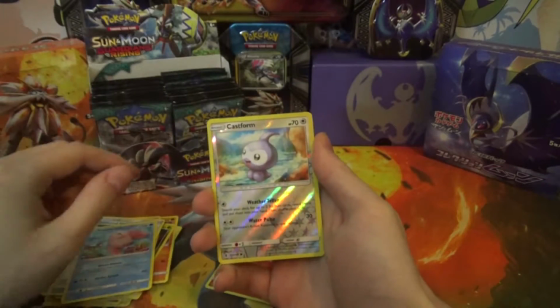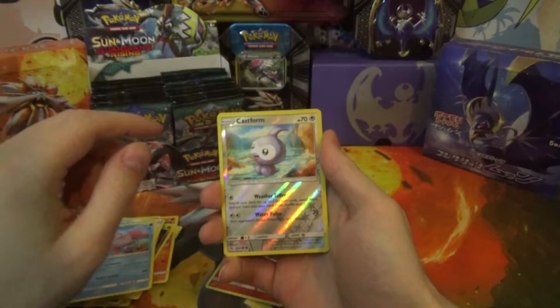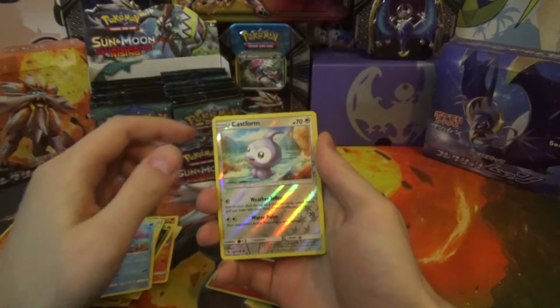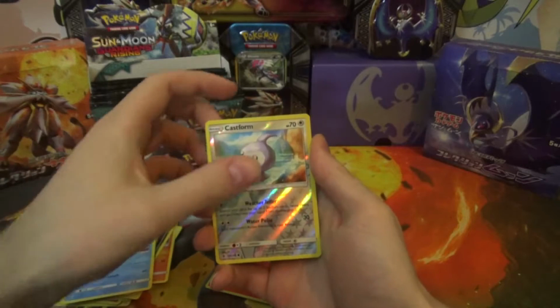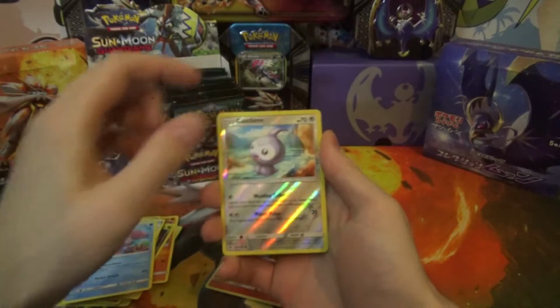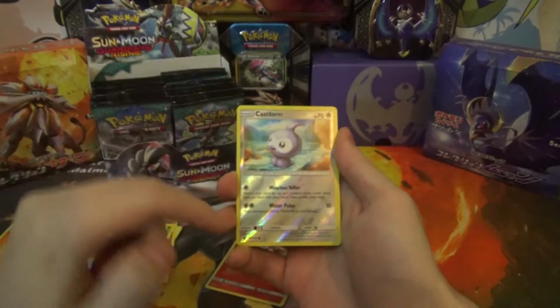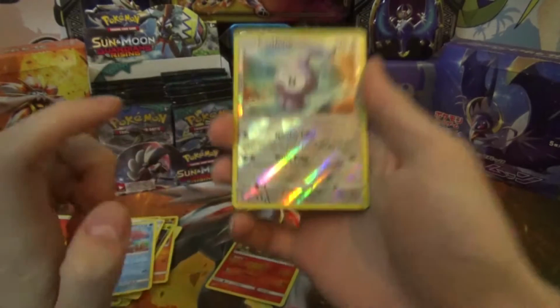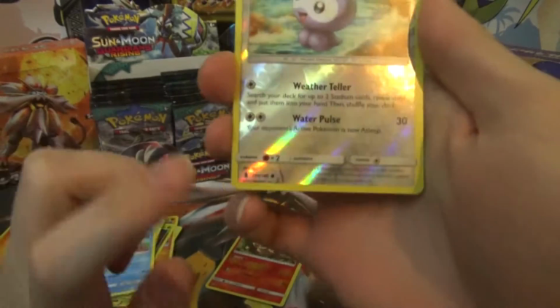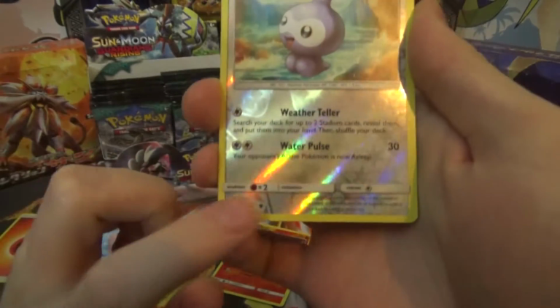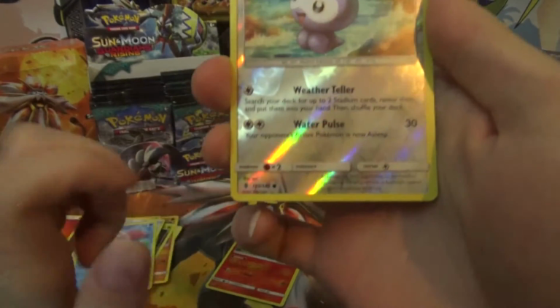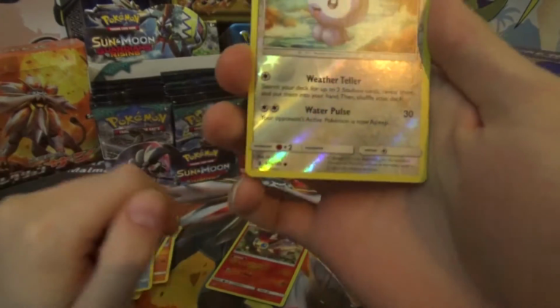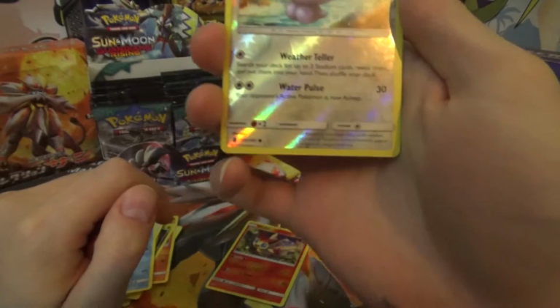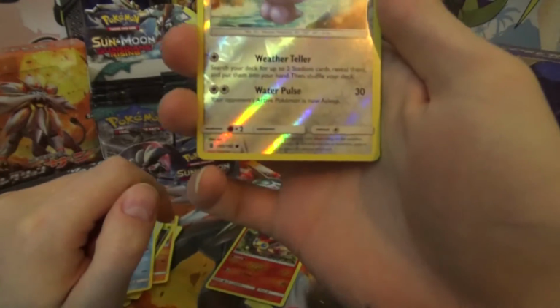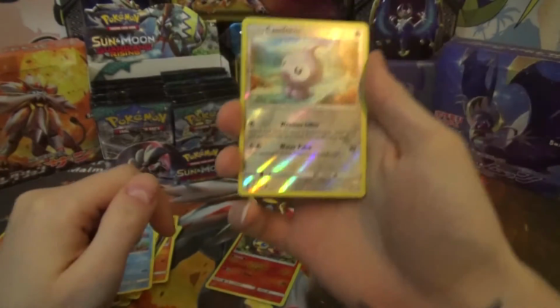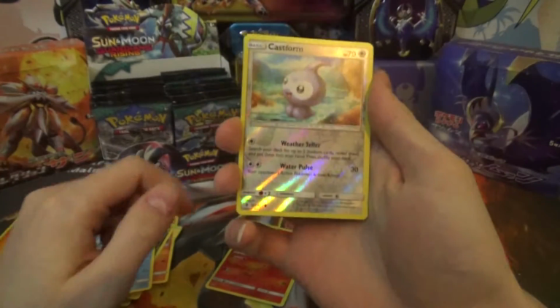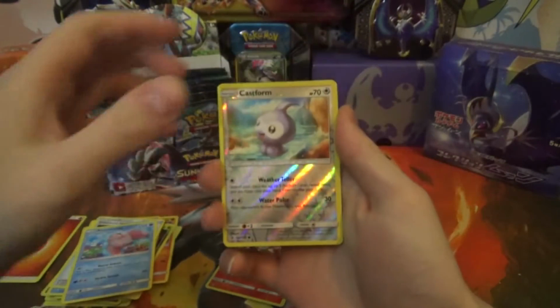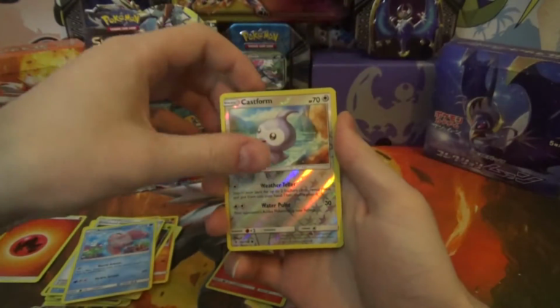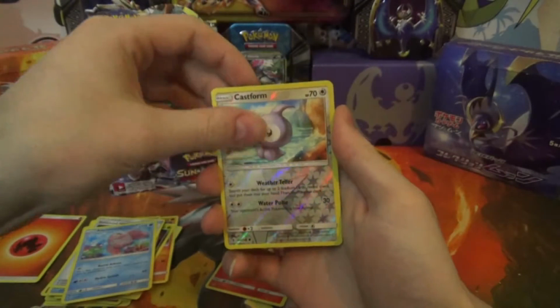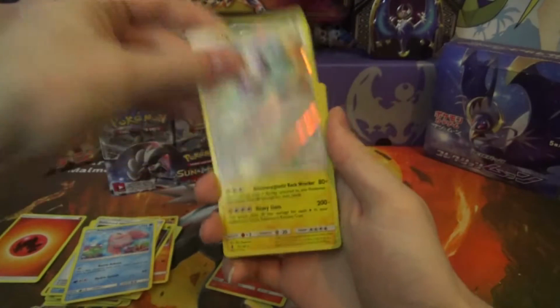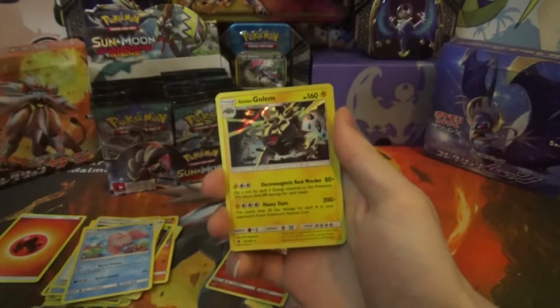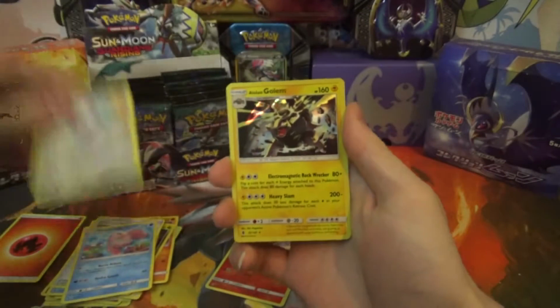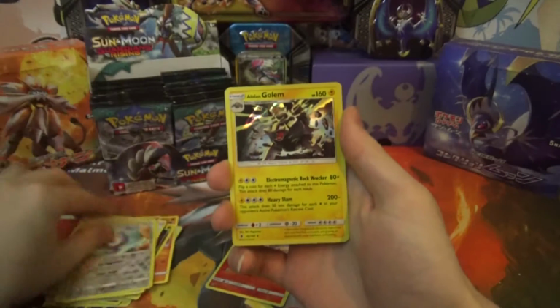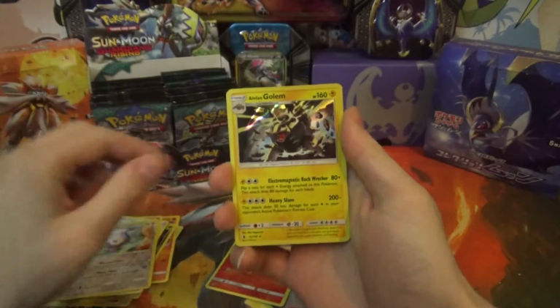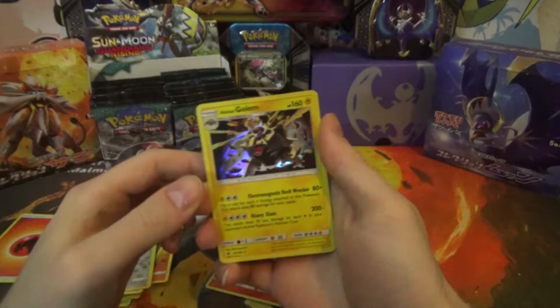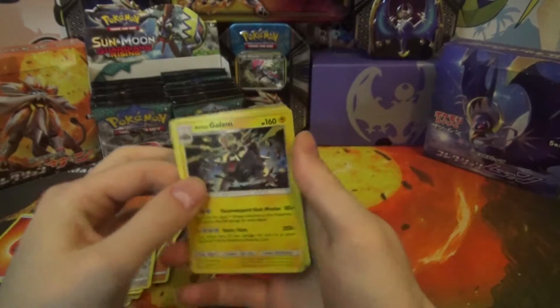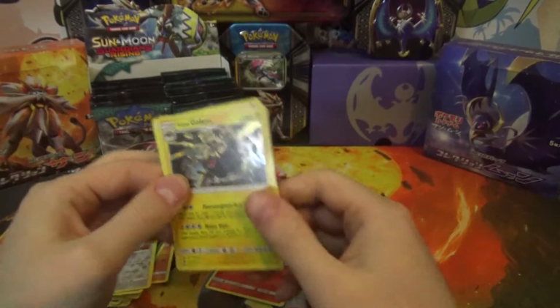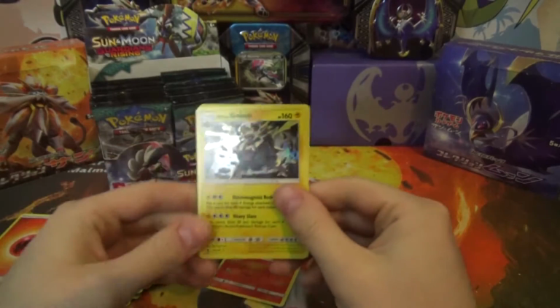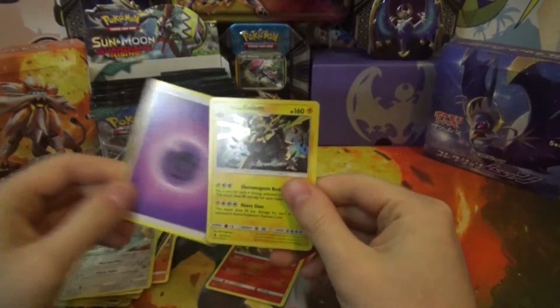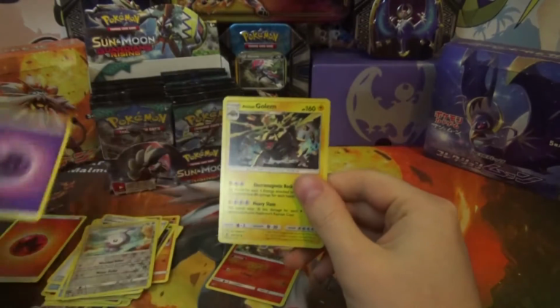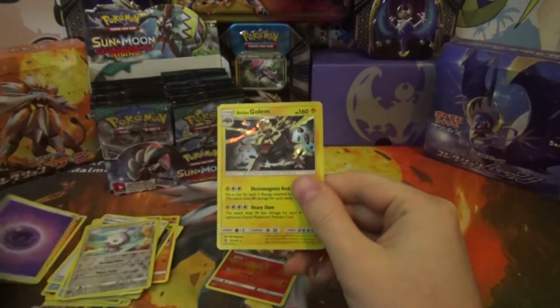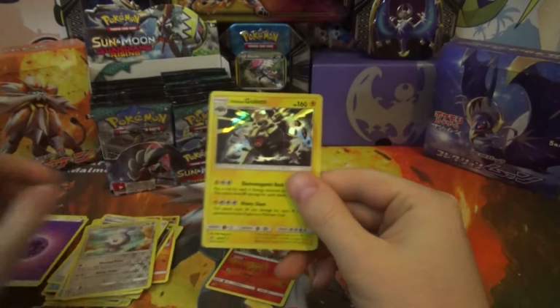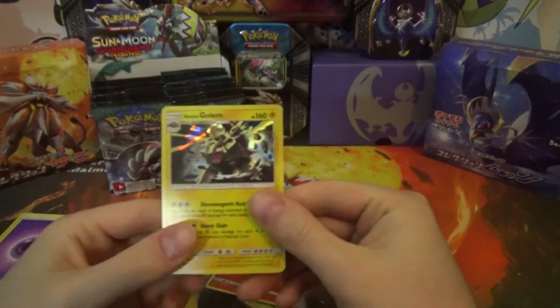Alamomola. Reverse is a Castform — just a normal common — and a Lolan Golem, holo rare.